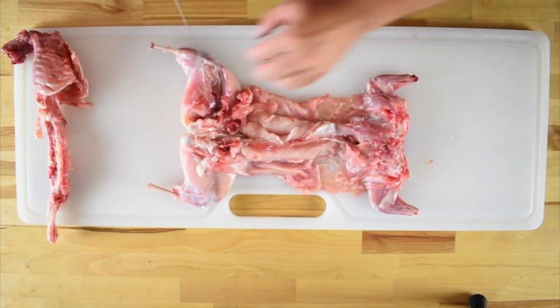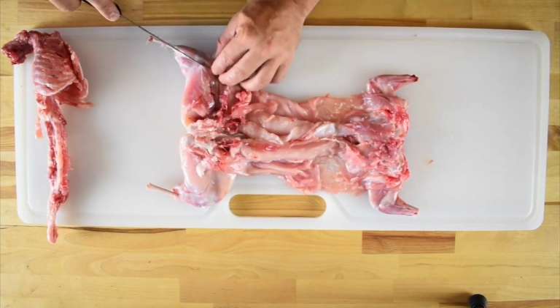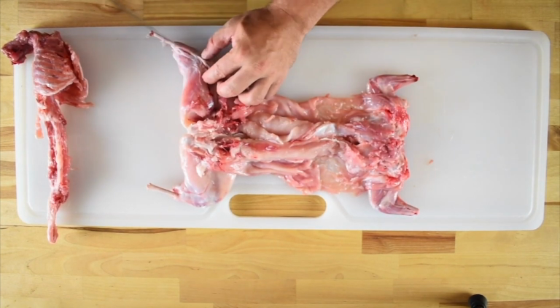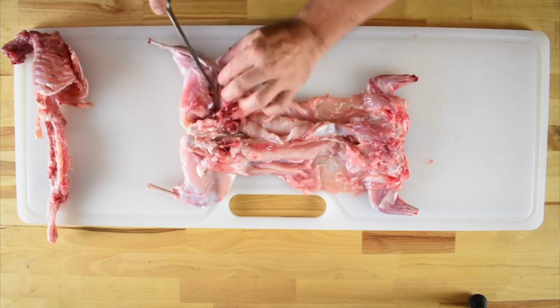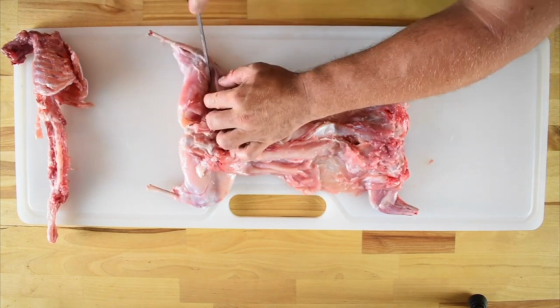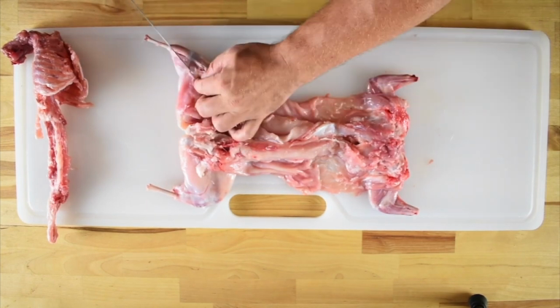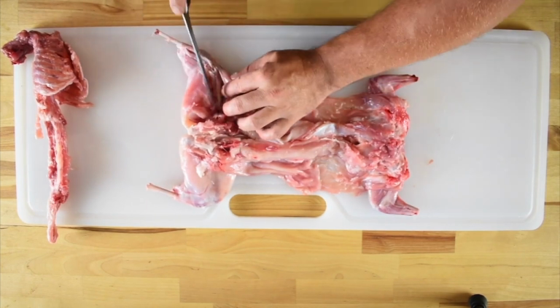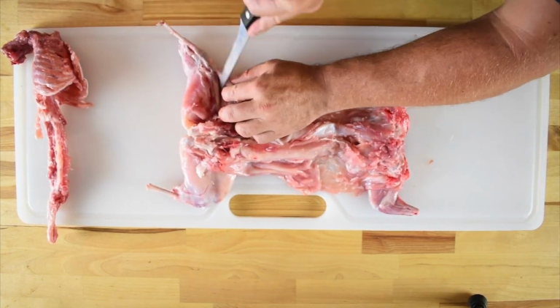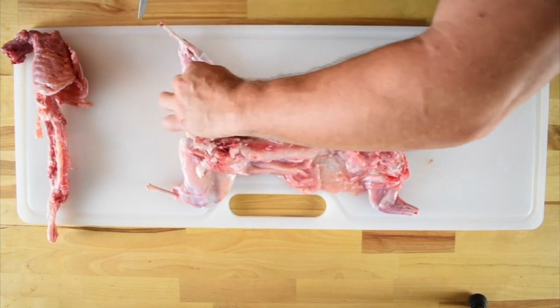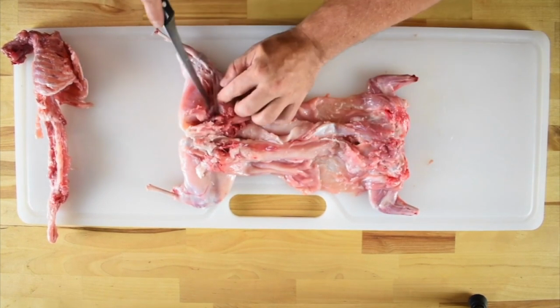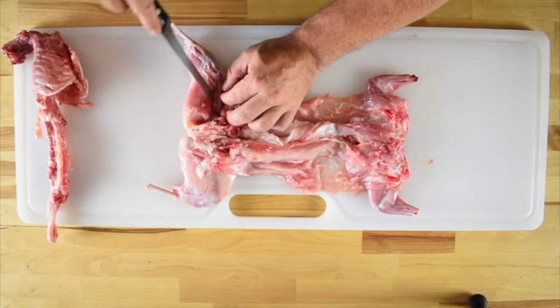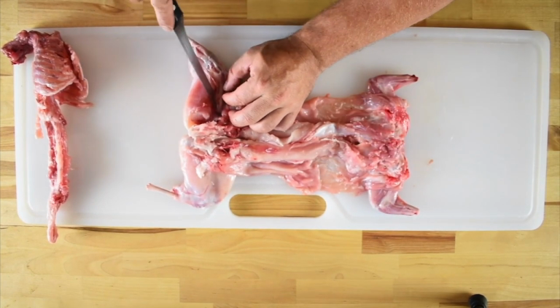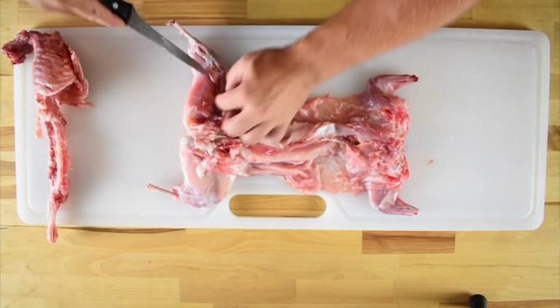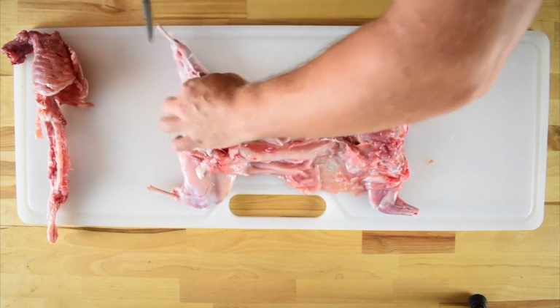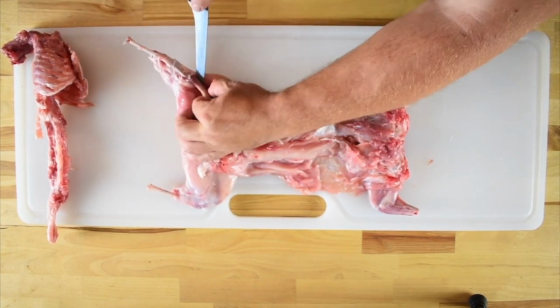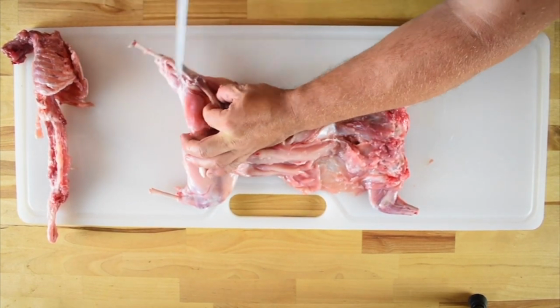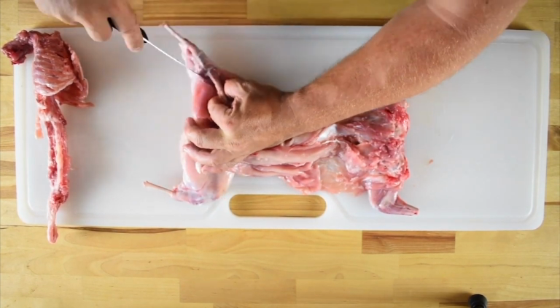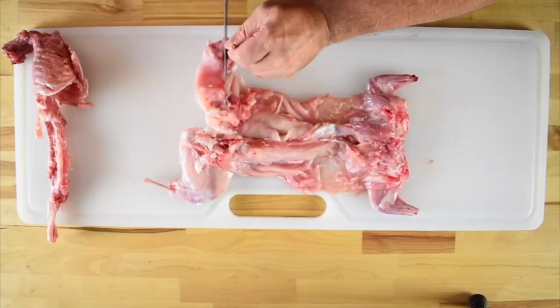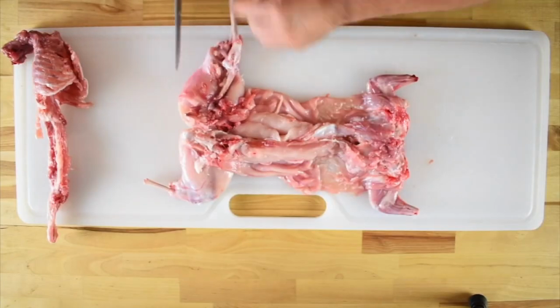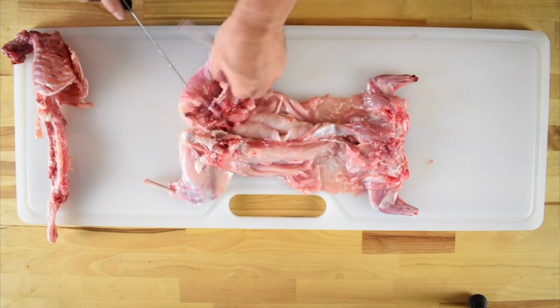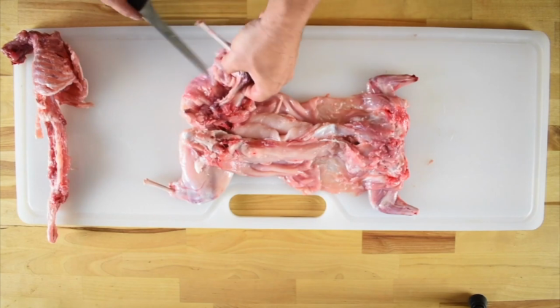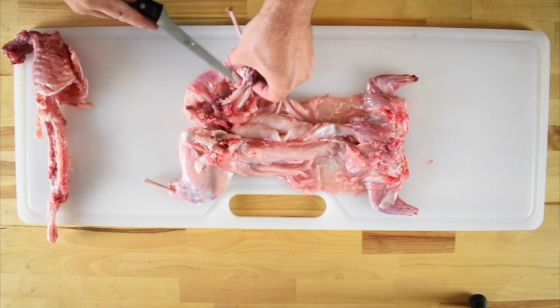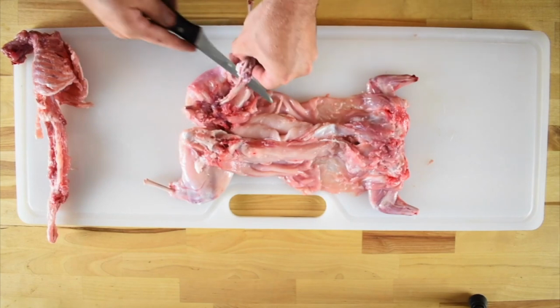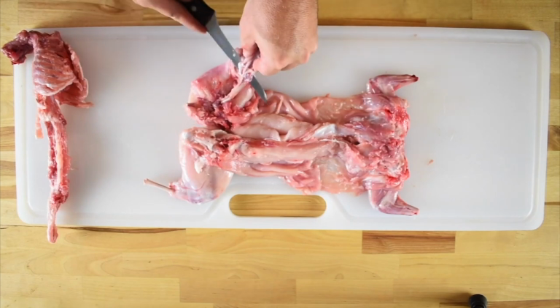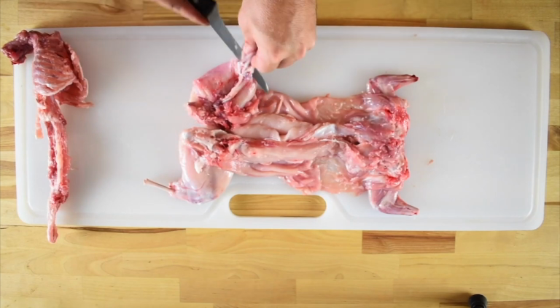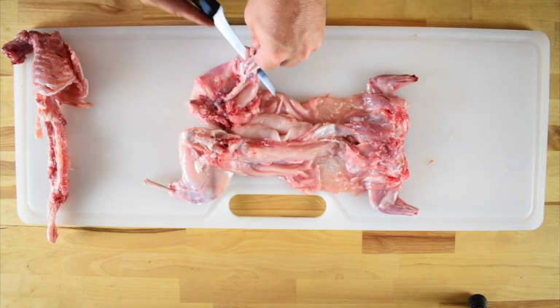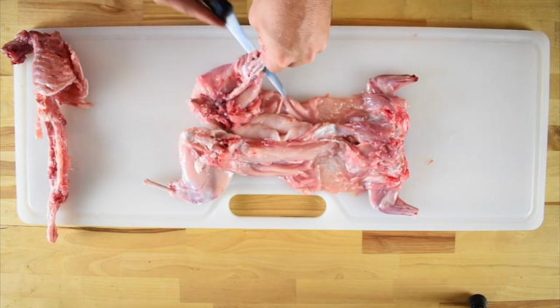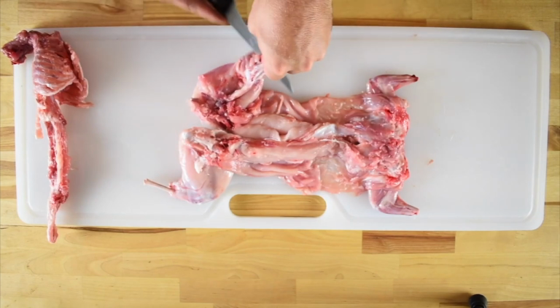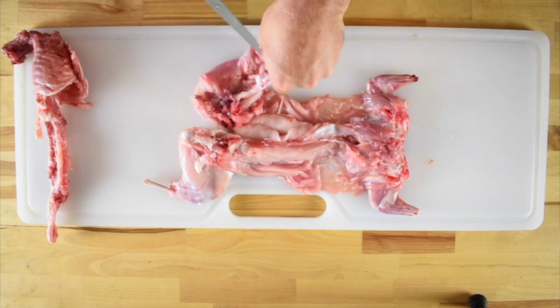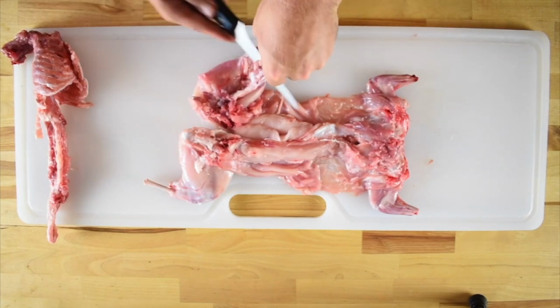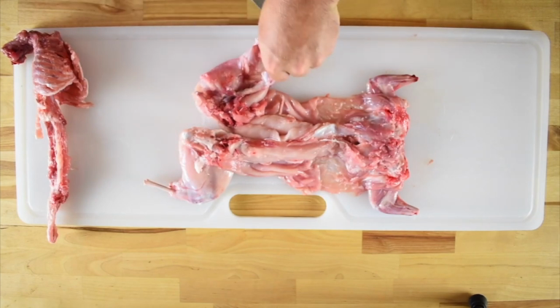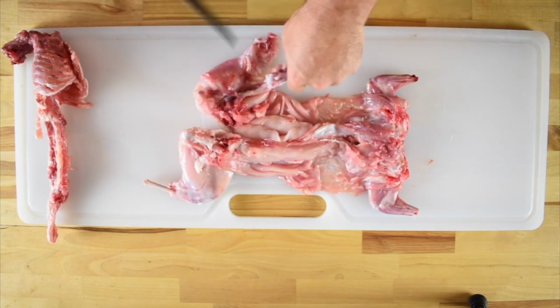From there, run the knife down along the shin, pushing the meat to either side and isolating the bone, pulling it up. Once the leg bones are mostly clear, grasp them and cut off any extraneous meat holding on to the bones.